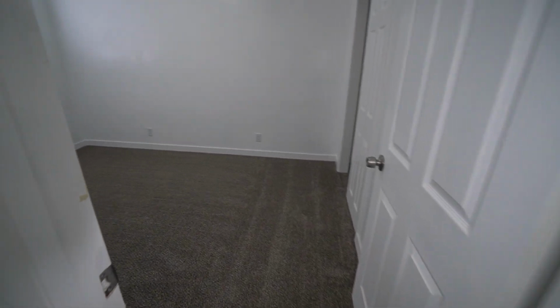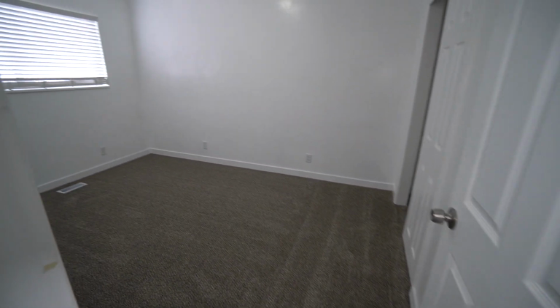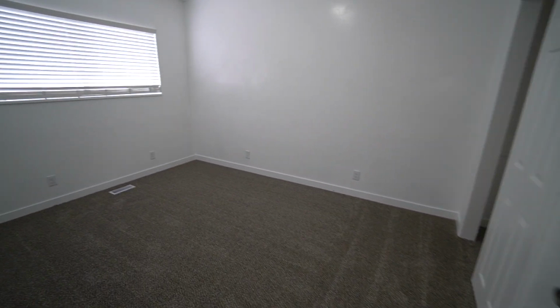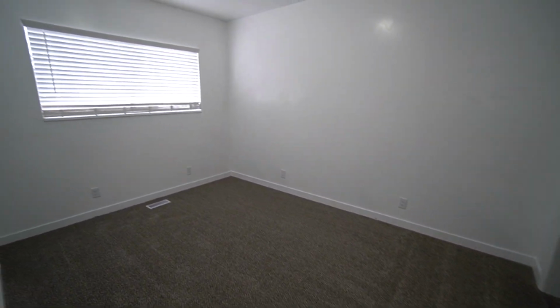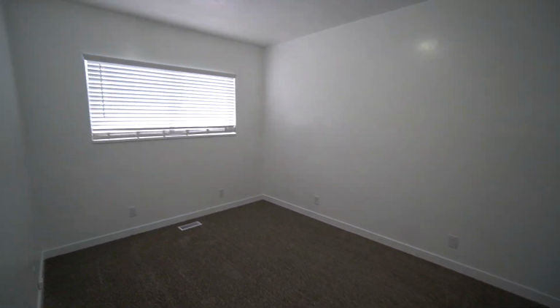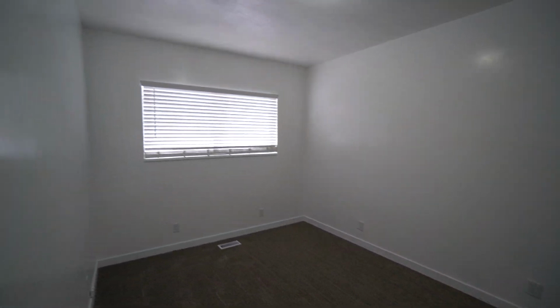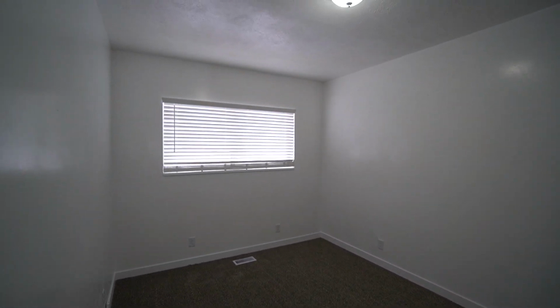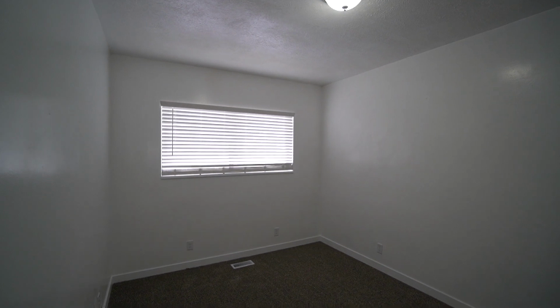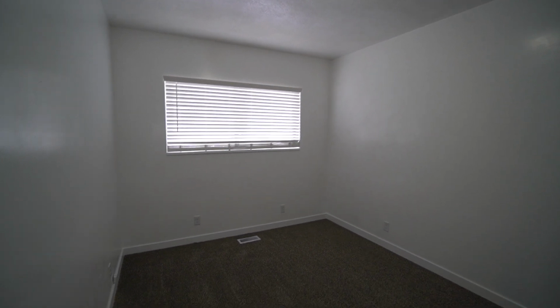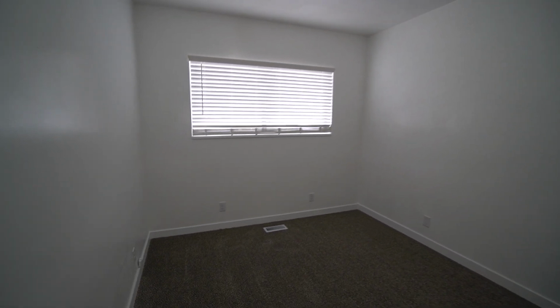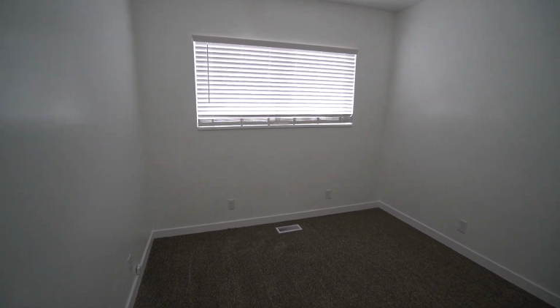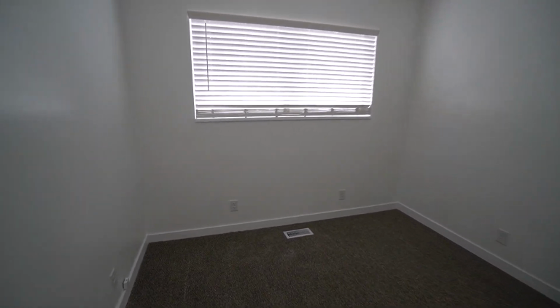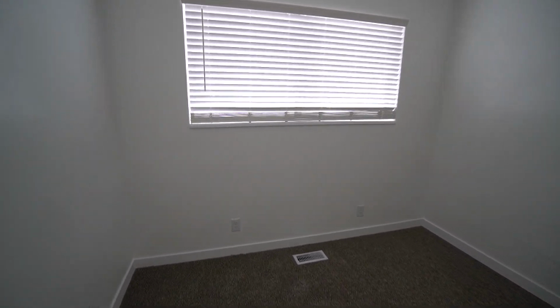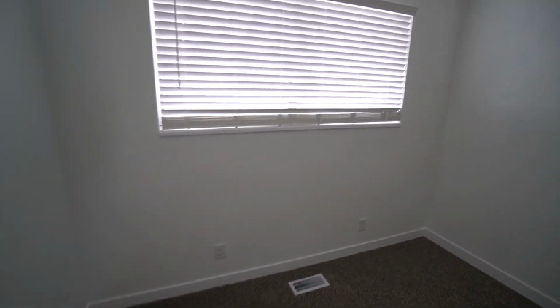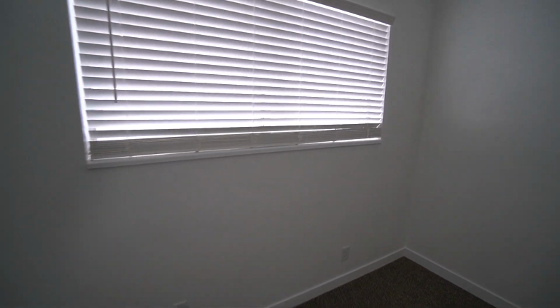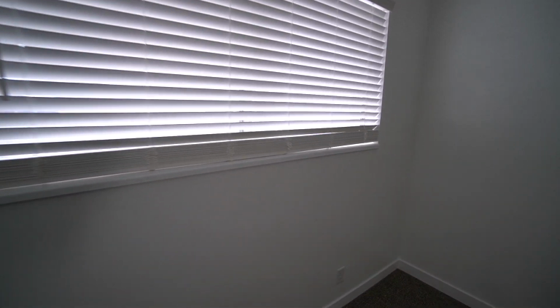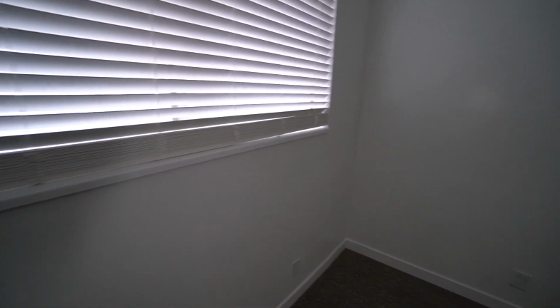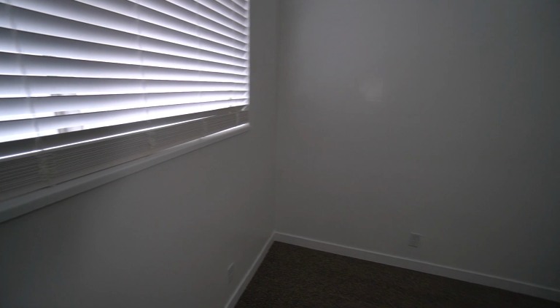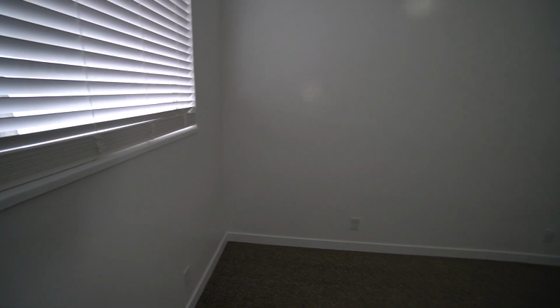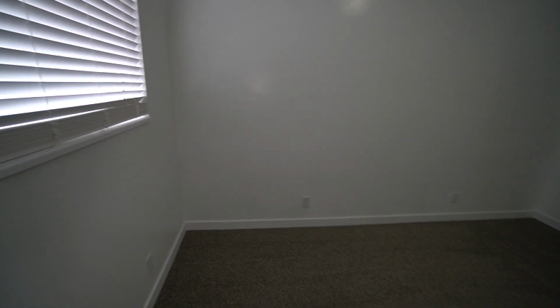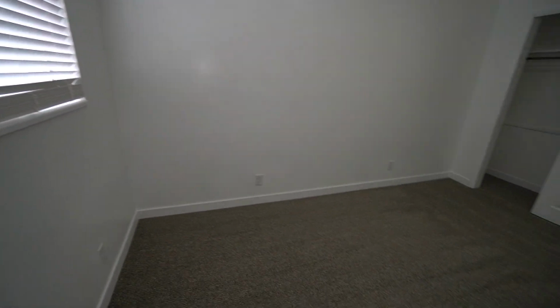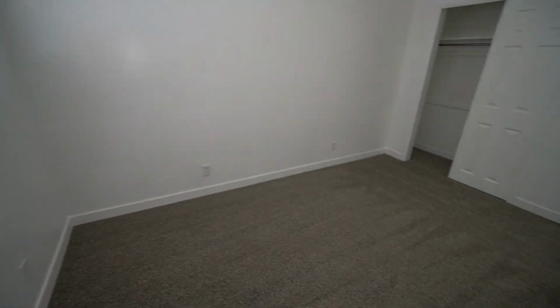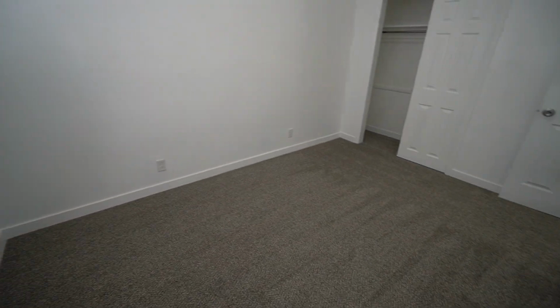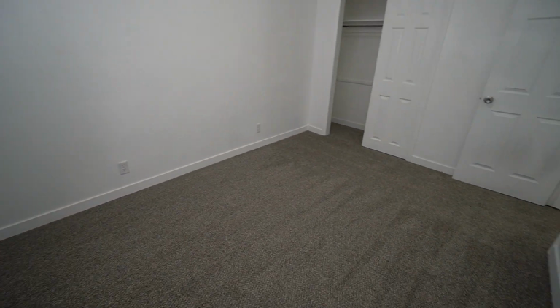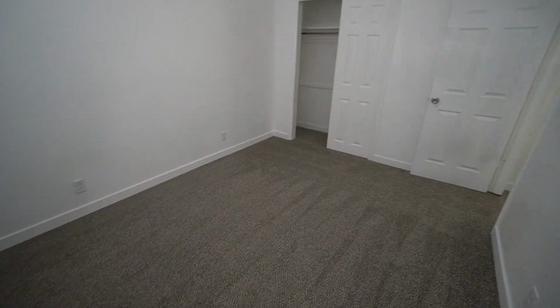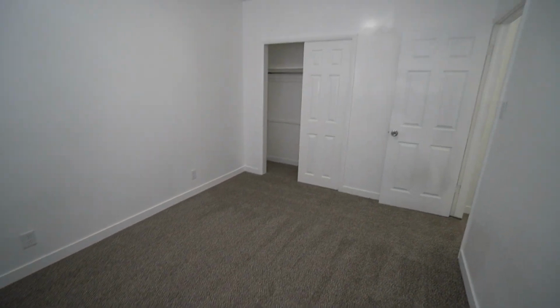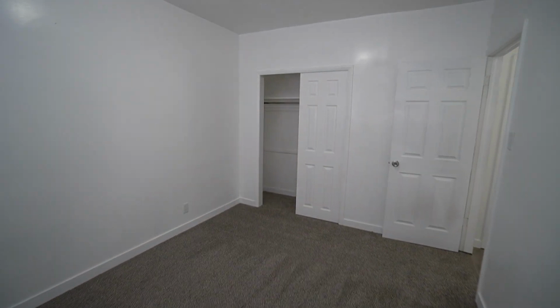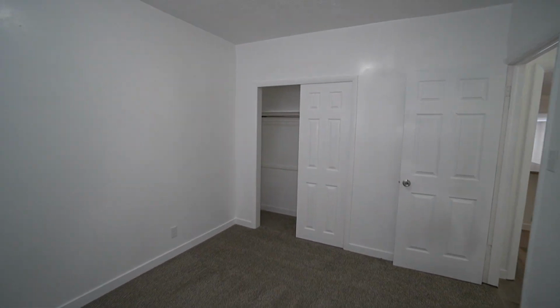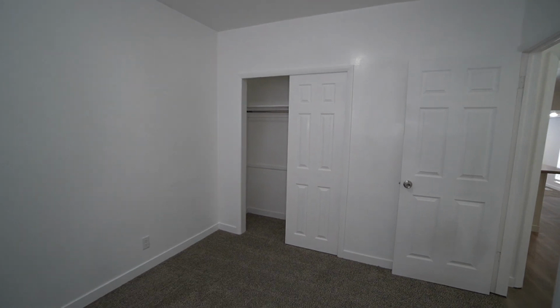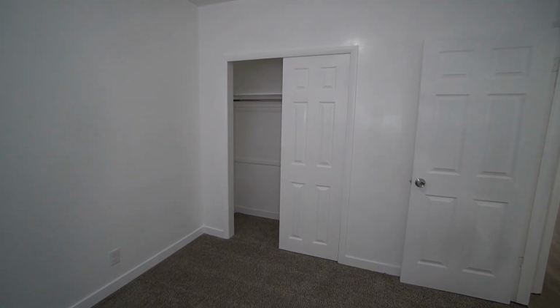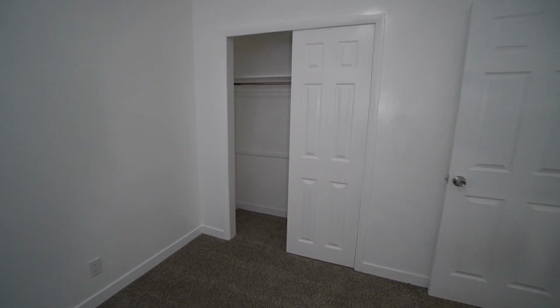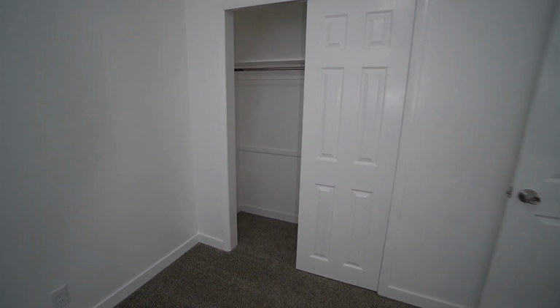Coming into this bedroom, it's very similar to that last one we just checked out — another good window, lots of floor space, and it comes over to another good closet.